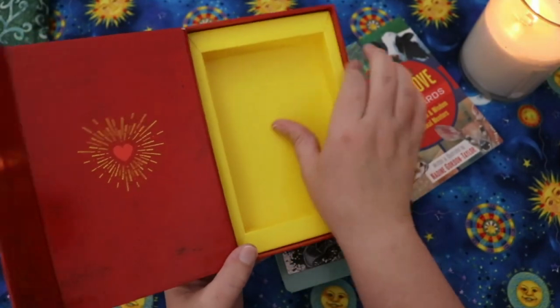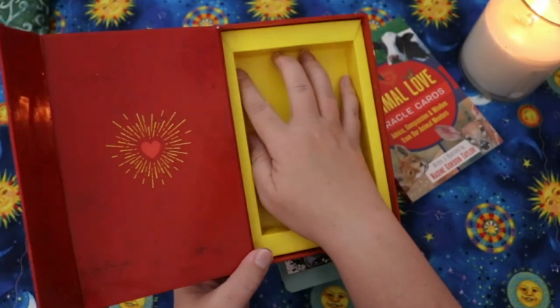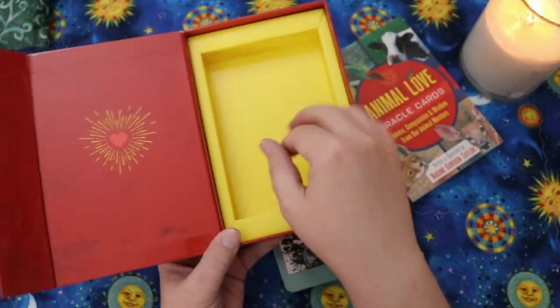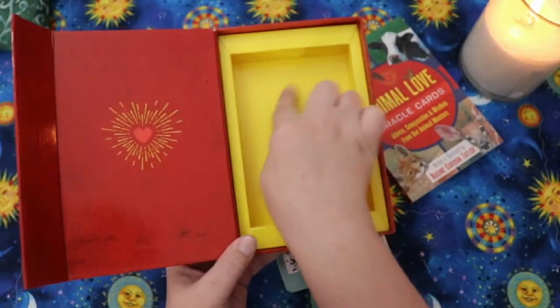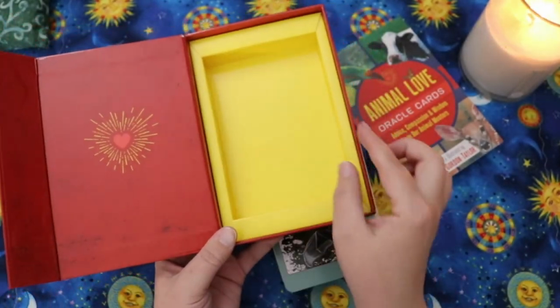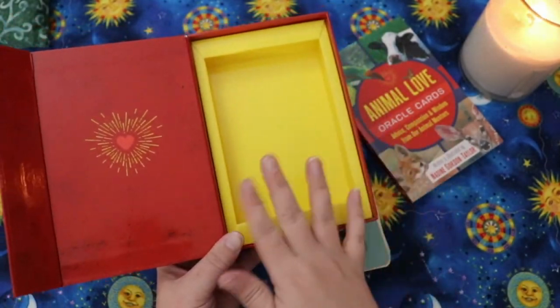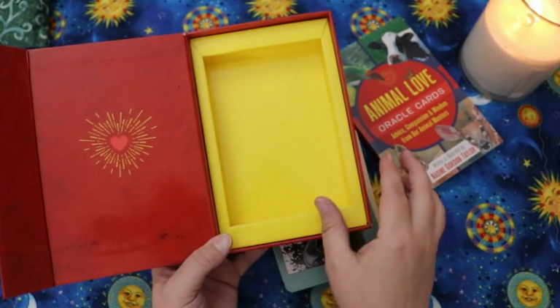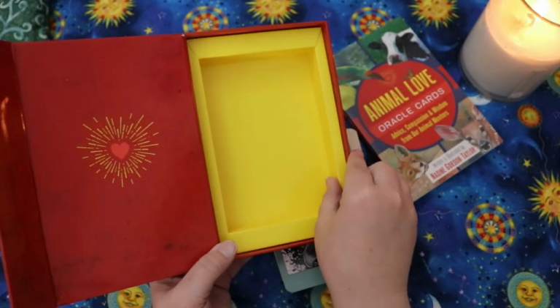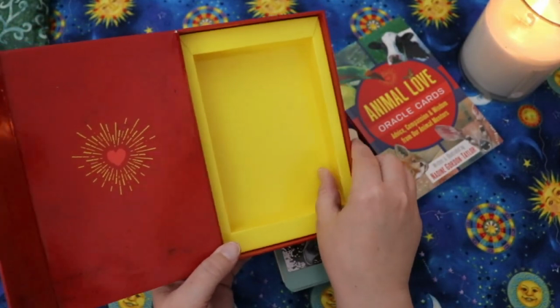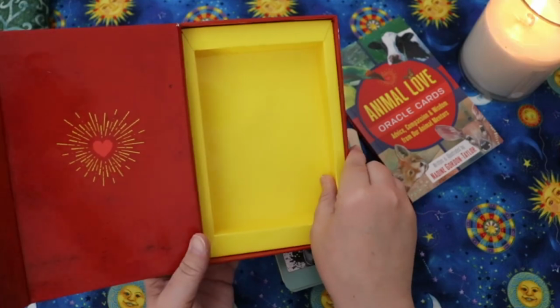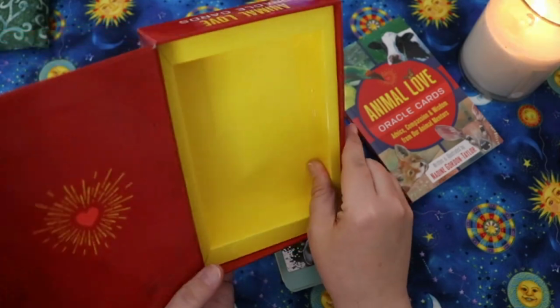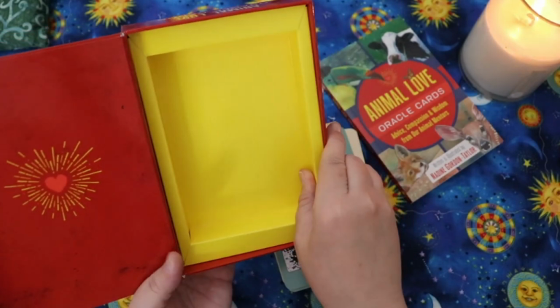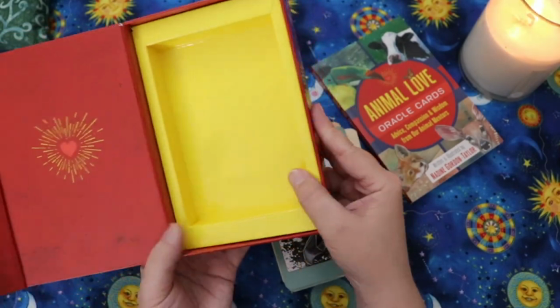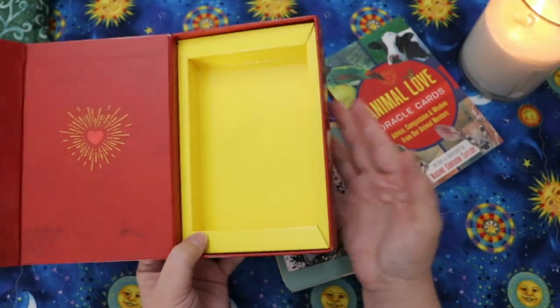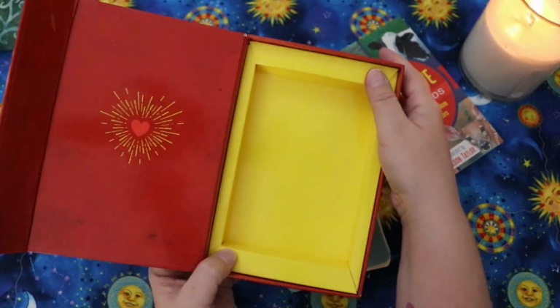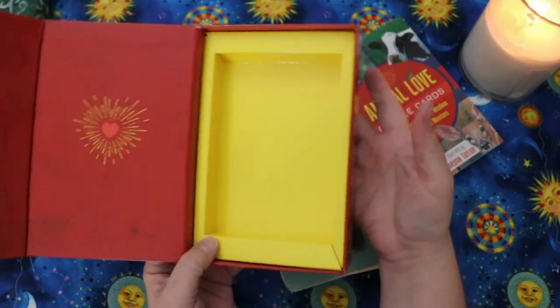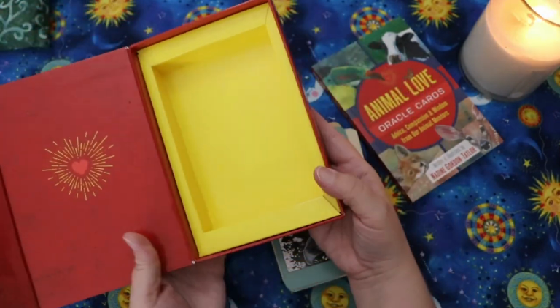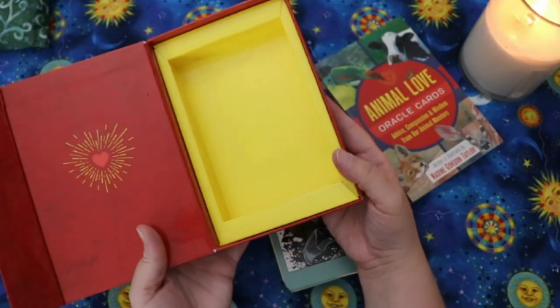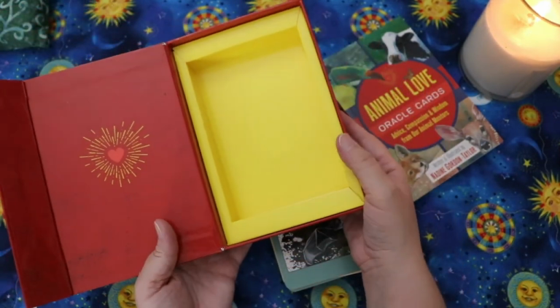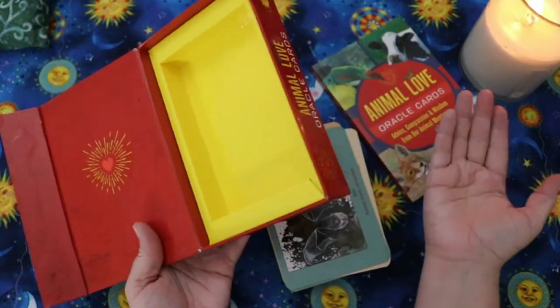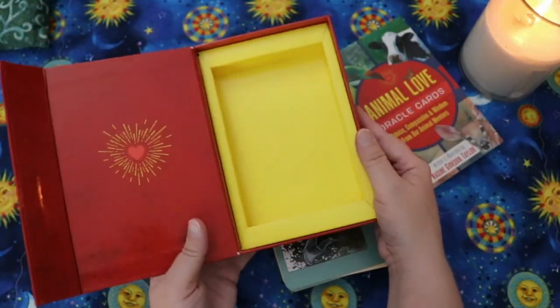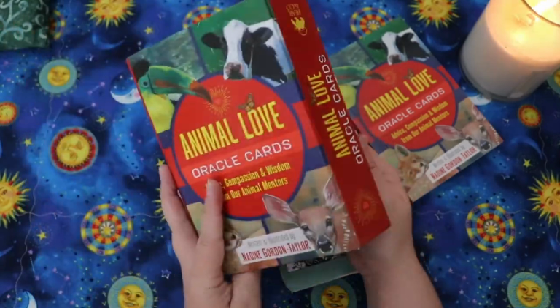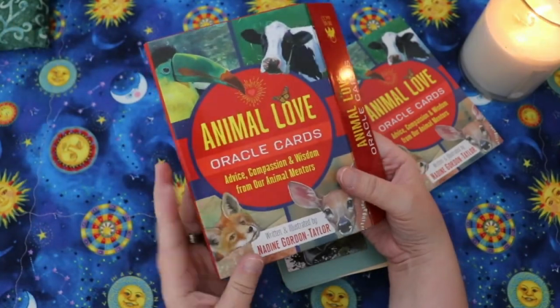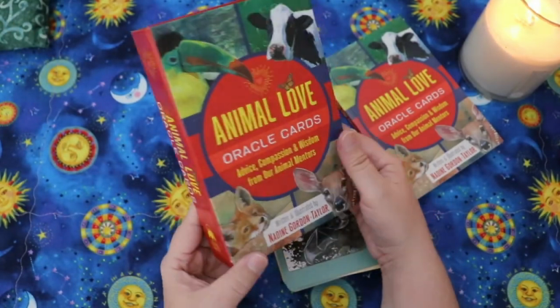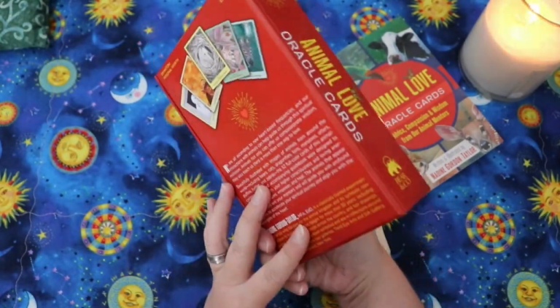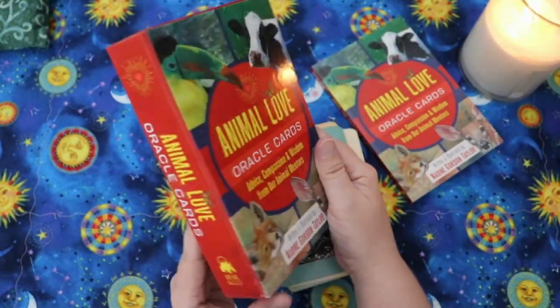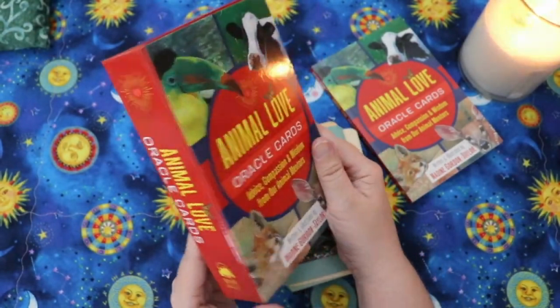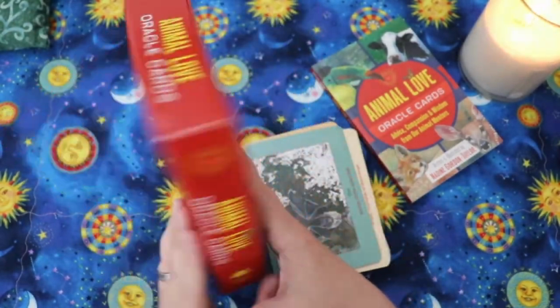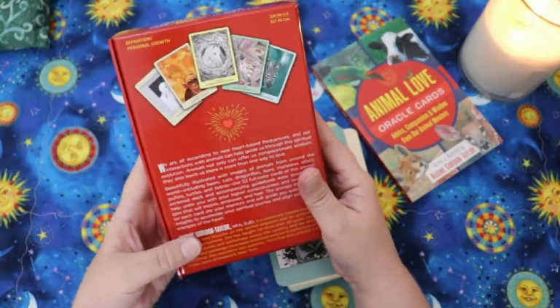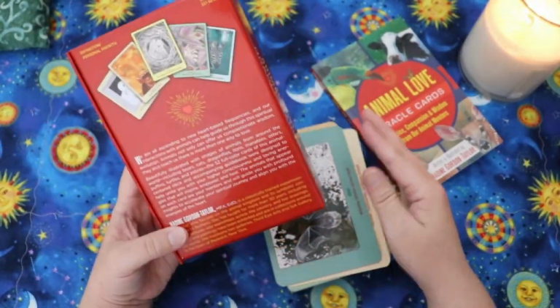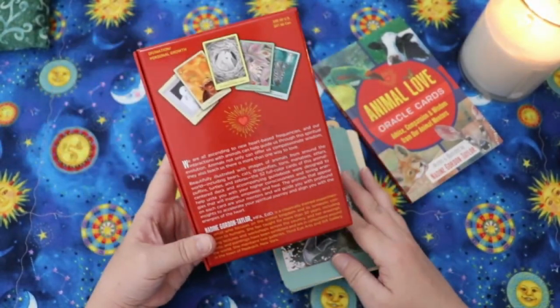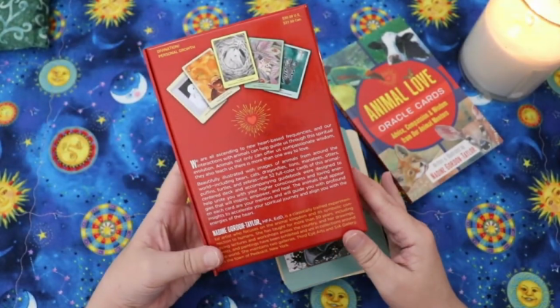The cardboard tray inside is solid, not one of those ones with gaps where your cards can get loose and go sliding around. The tray is also removable if you wanted to repurpose the box, which I appreciate.